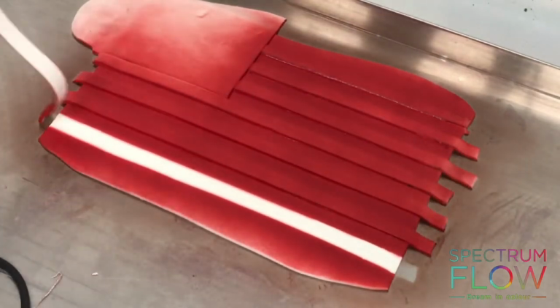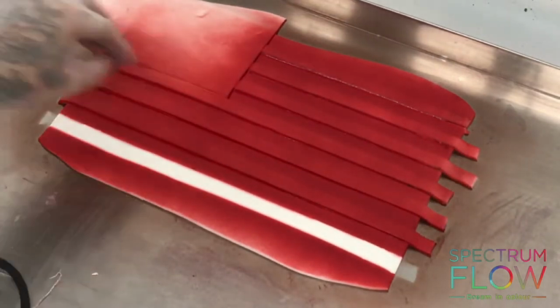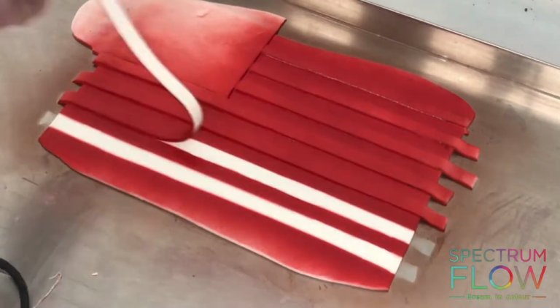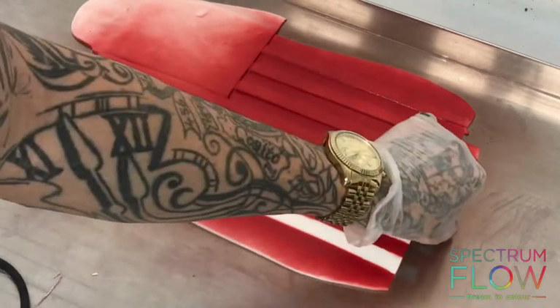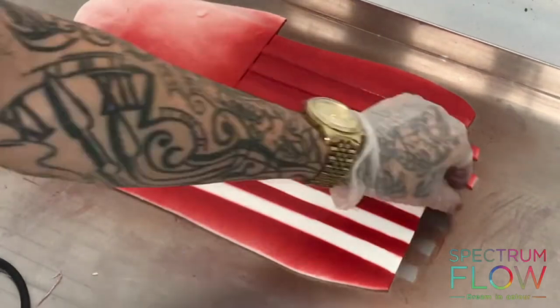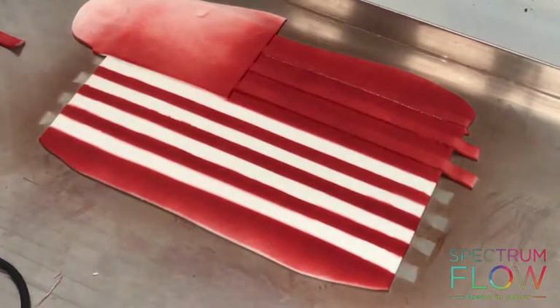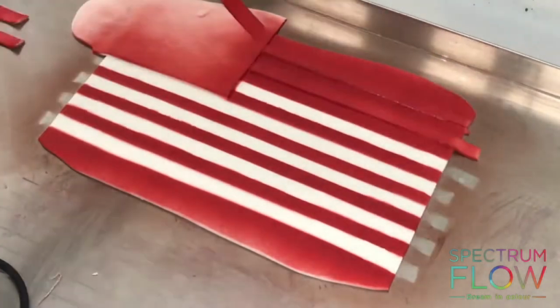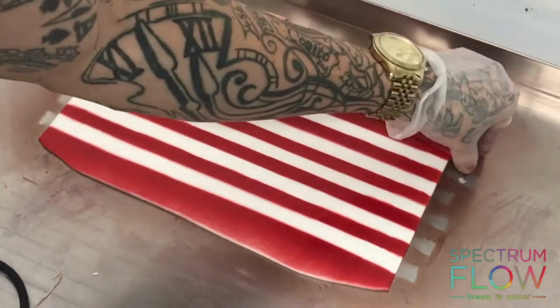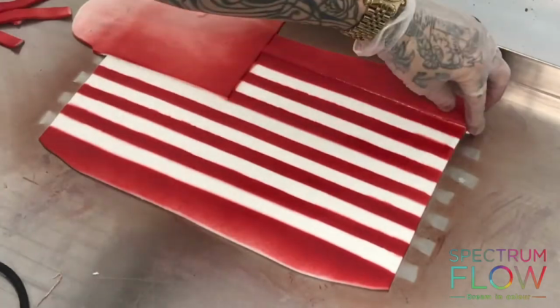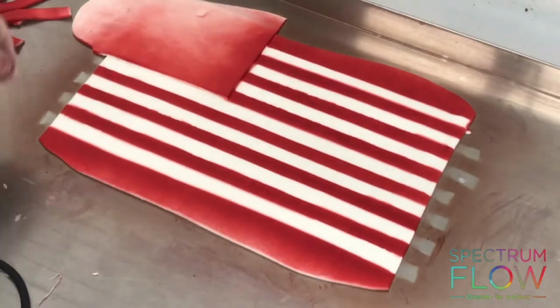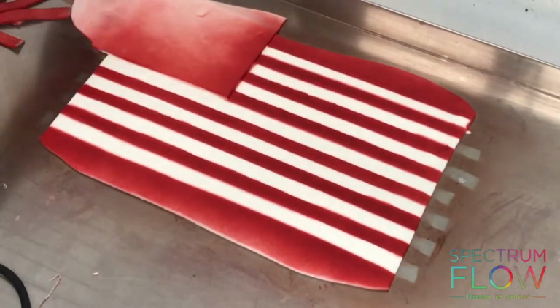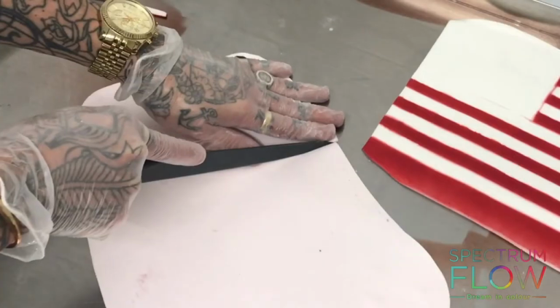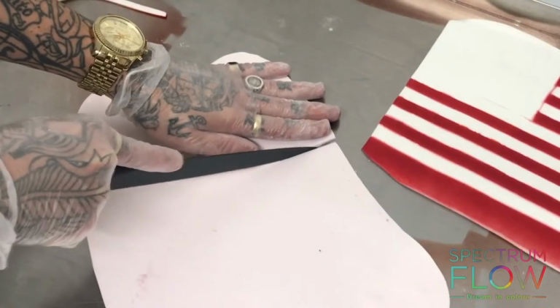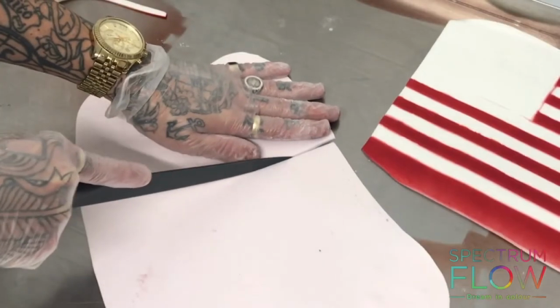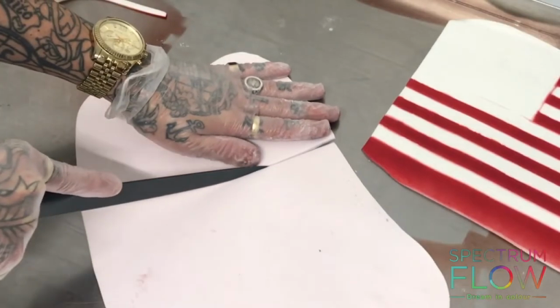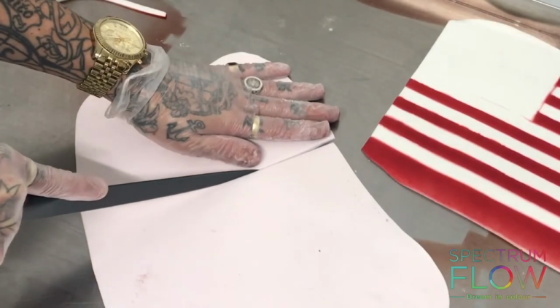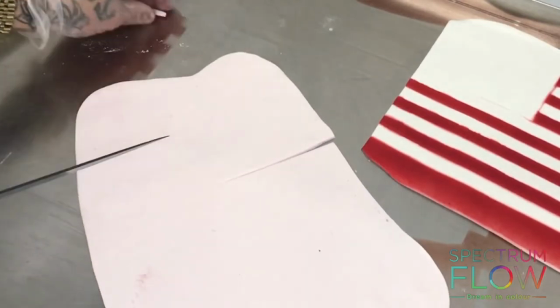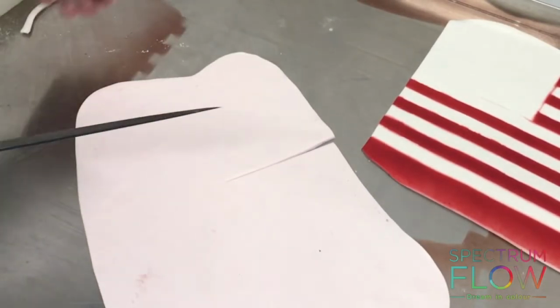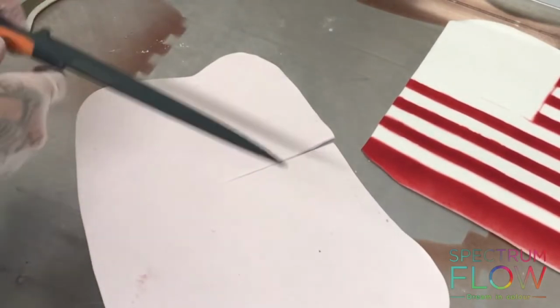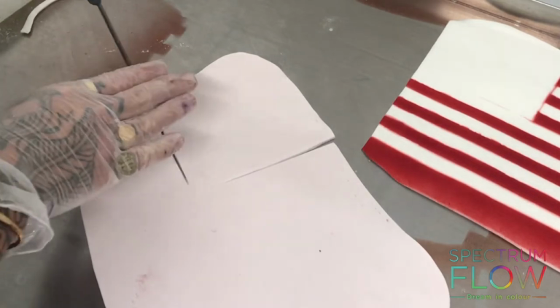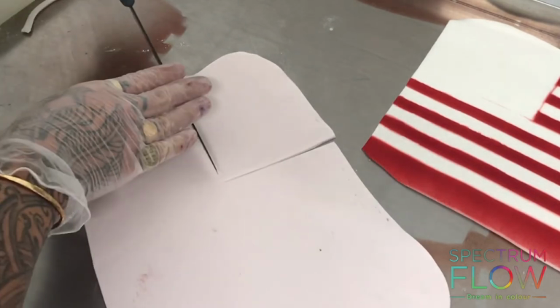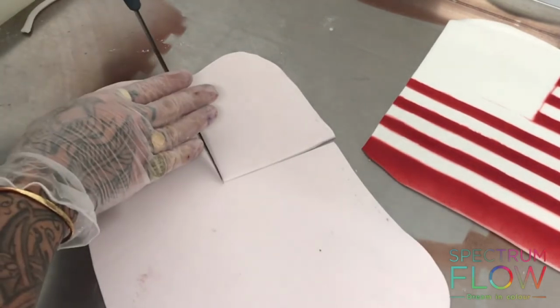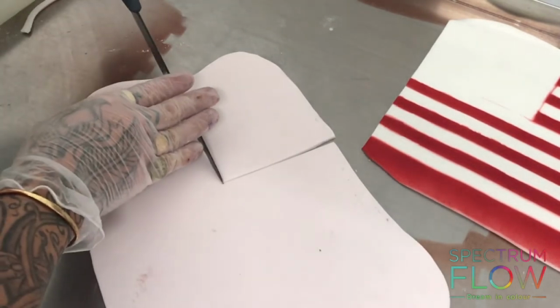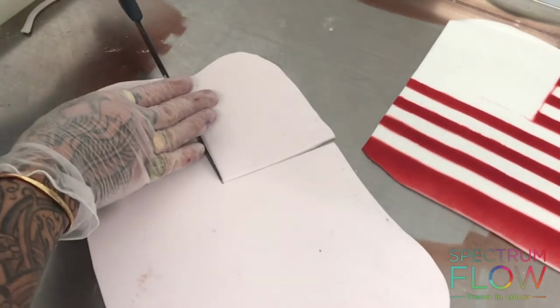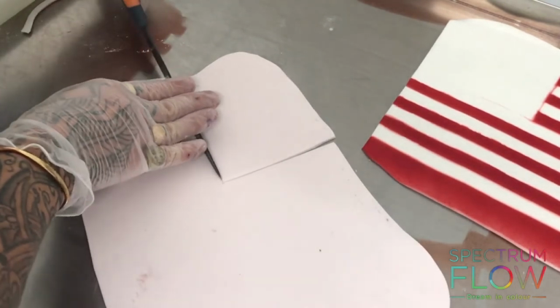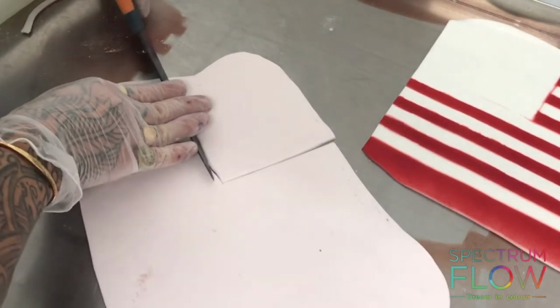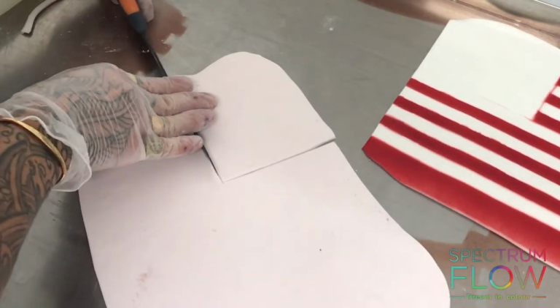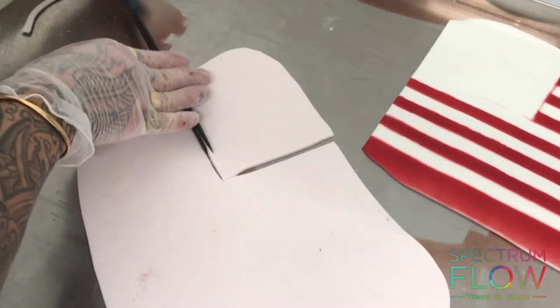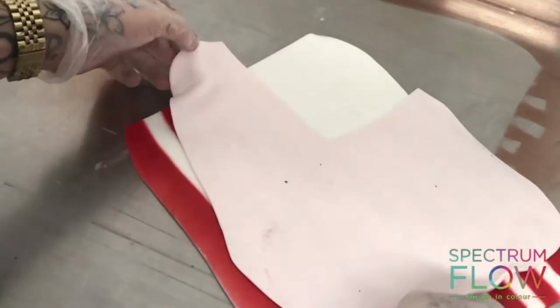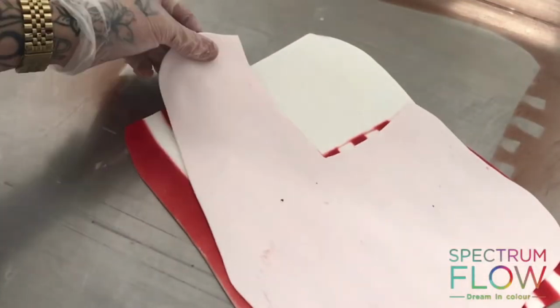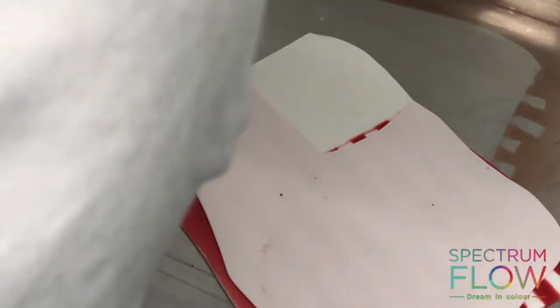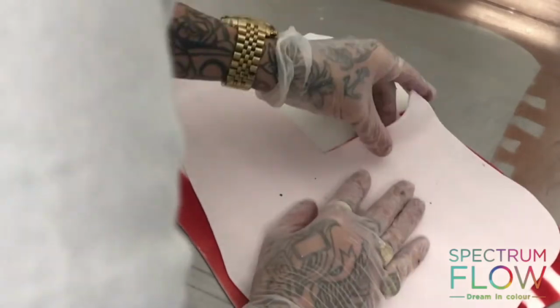When you peel away the strips you're left with these crisp white lines. I'll also take away the sugar paste from the top left-hand corner, then roll out some sugar paste the same size as the whole flag and cut out that top left-hand corner from it.